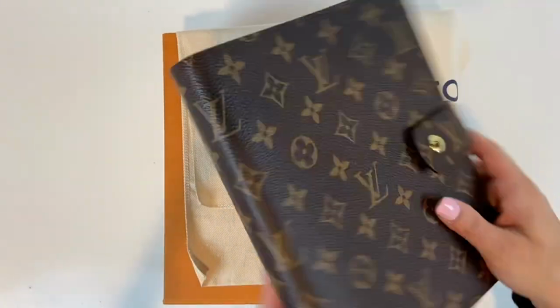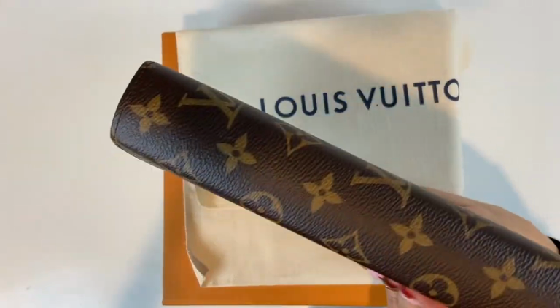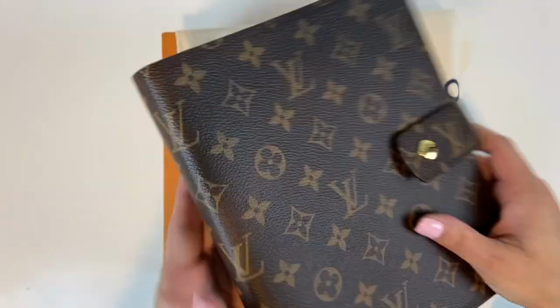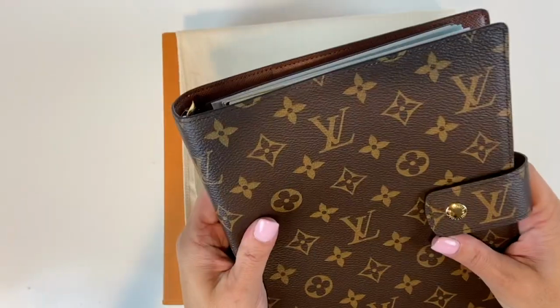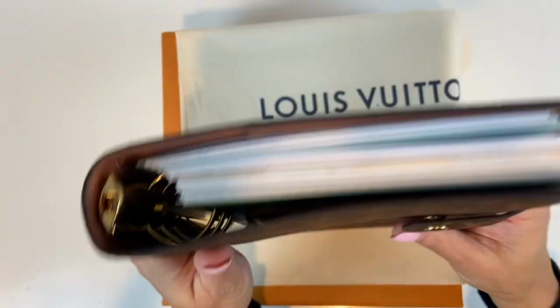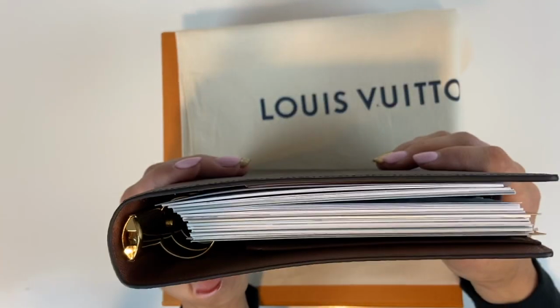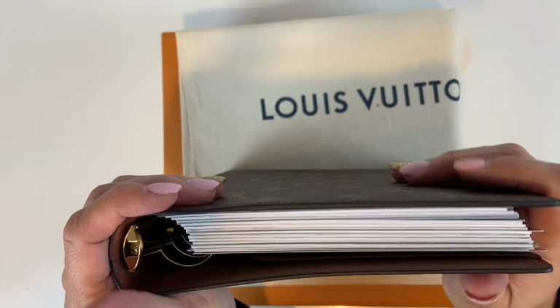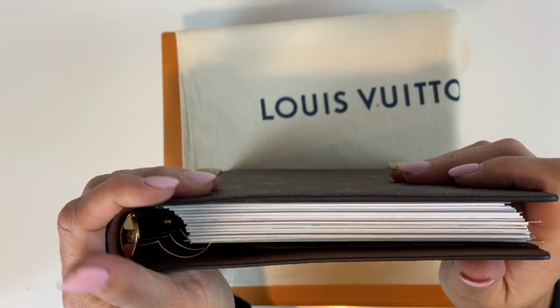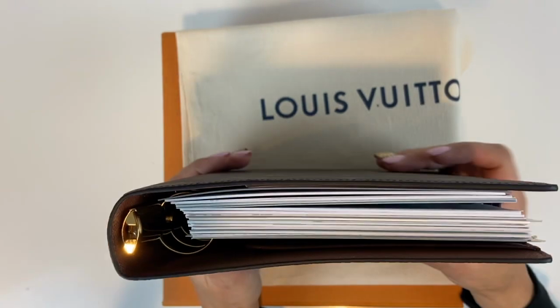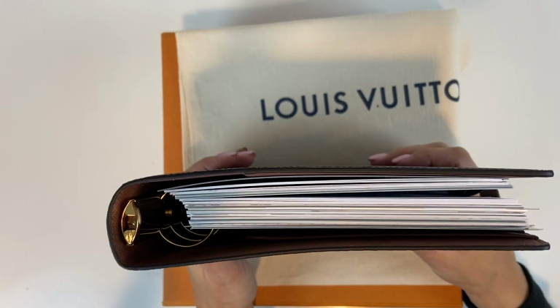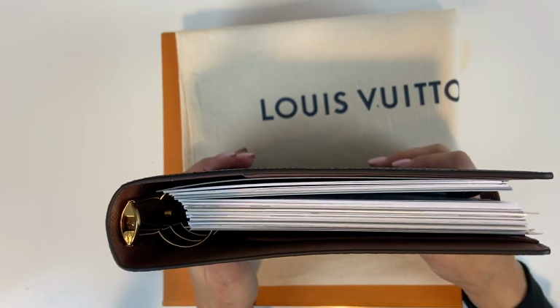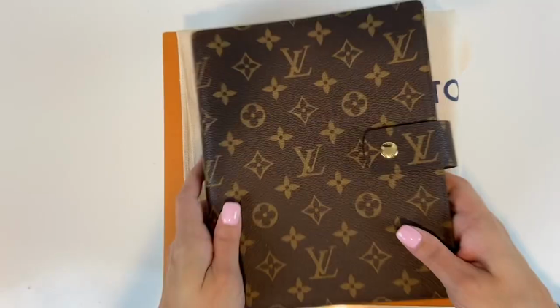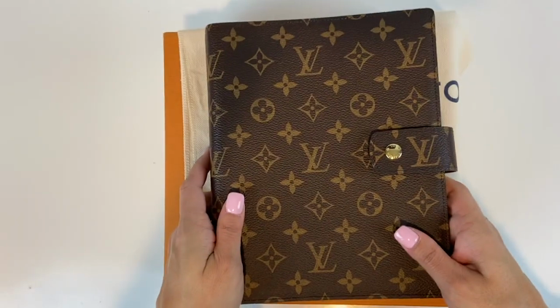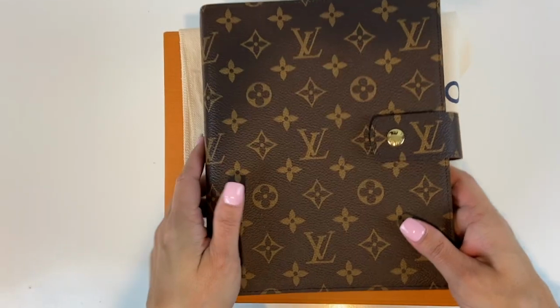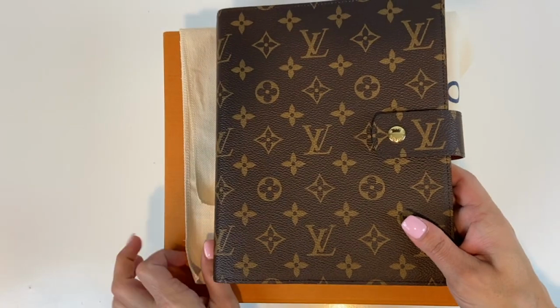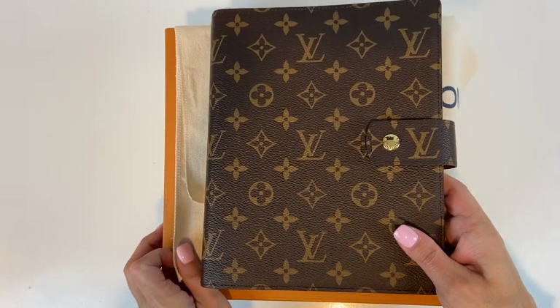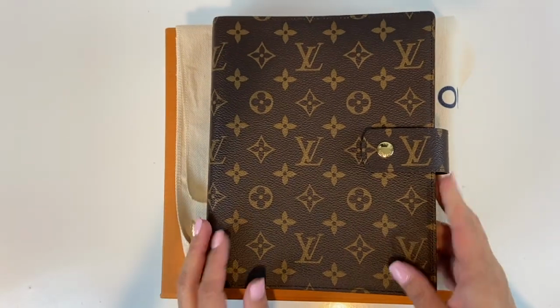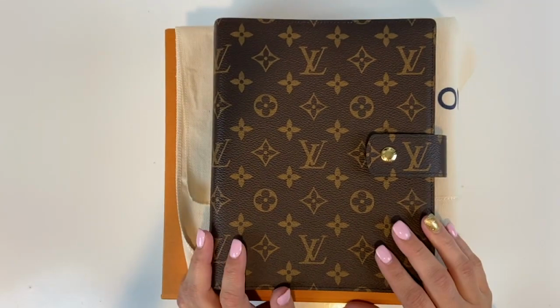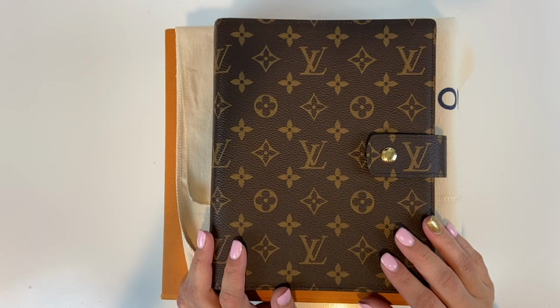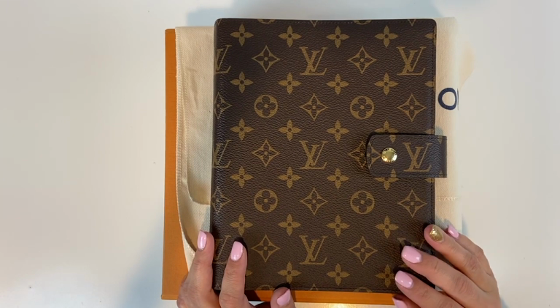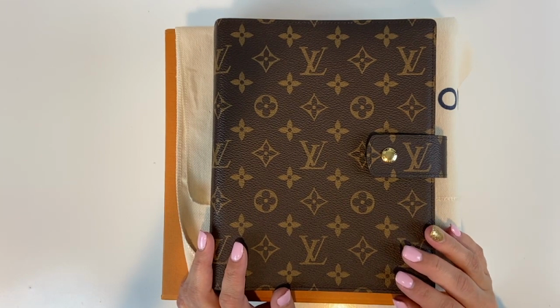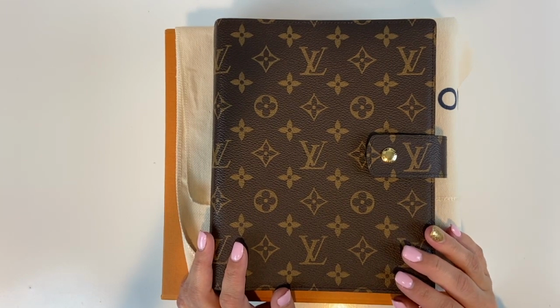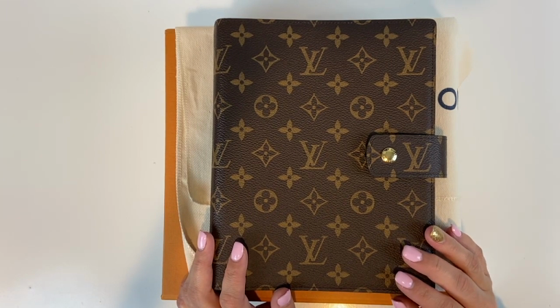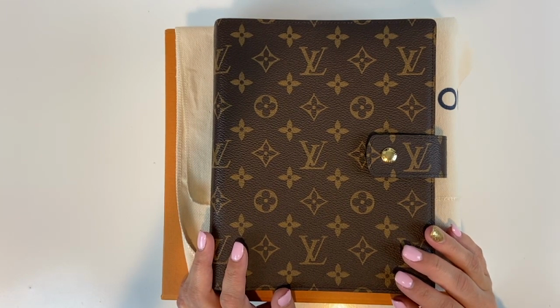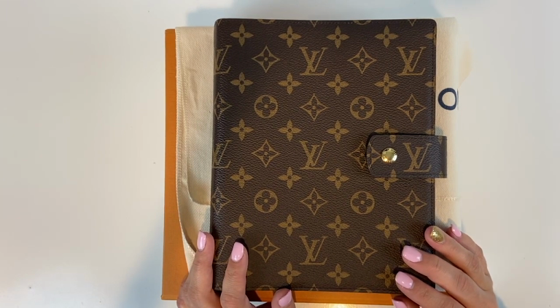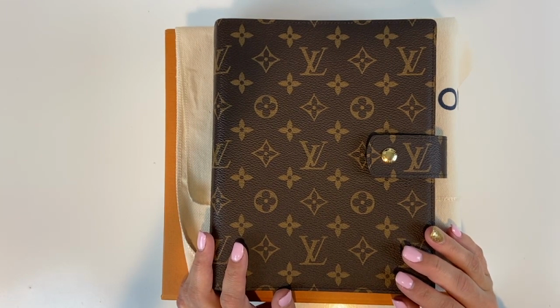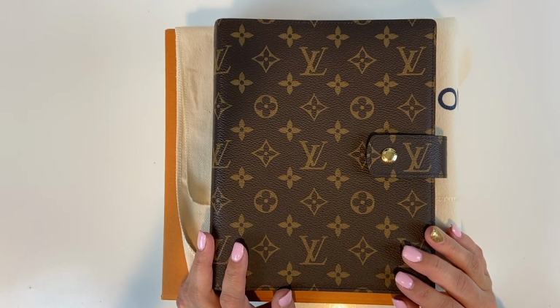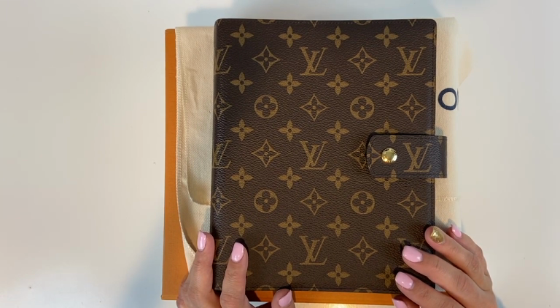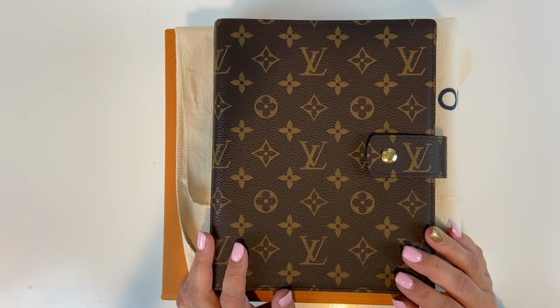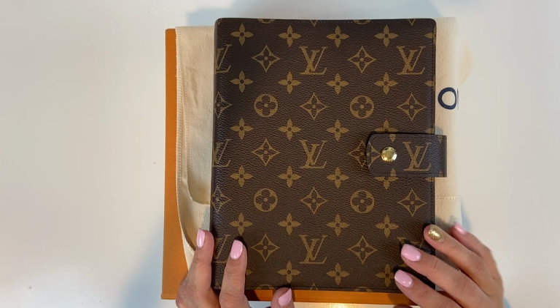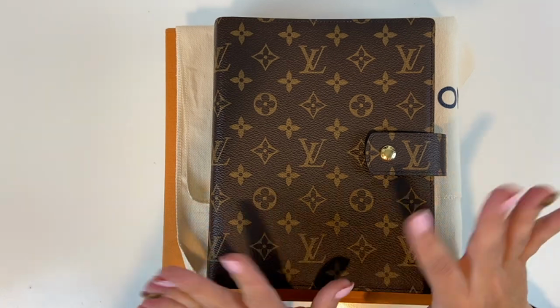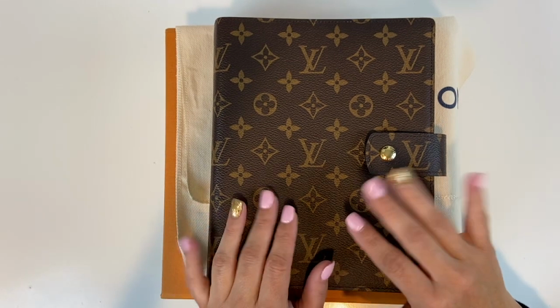Super happy with this planner. I think it's just really beautiful — beautifully made, not too big and not too small, and perfect to put into your handbag. As always, friends, thank you for visiting A Simply Simple Life. Mahalo!